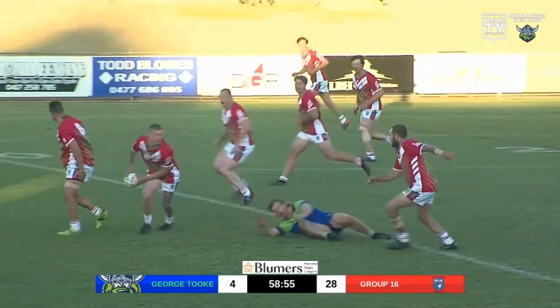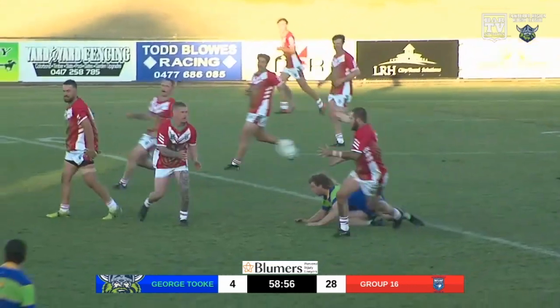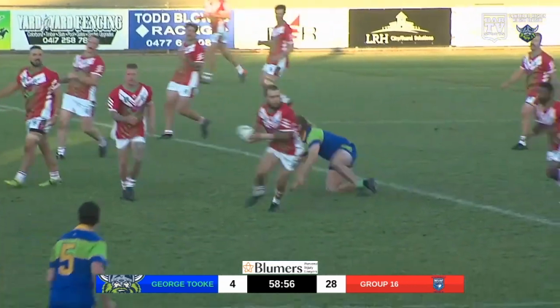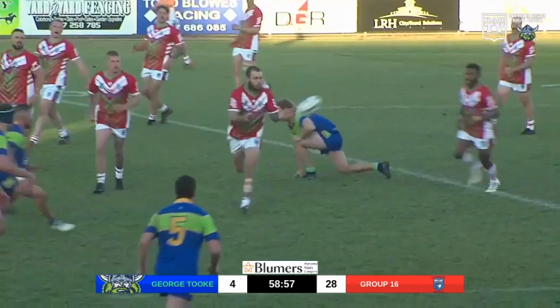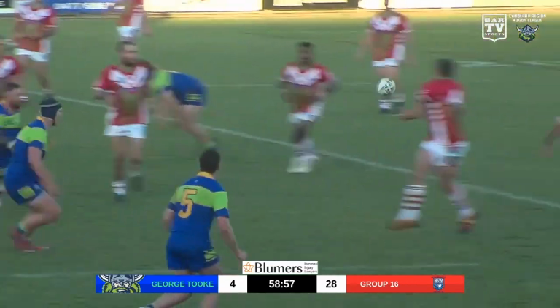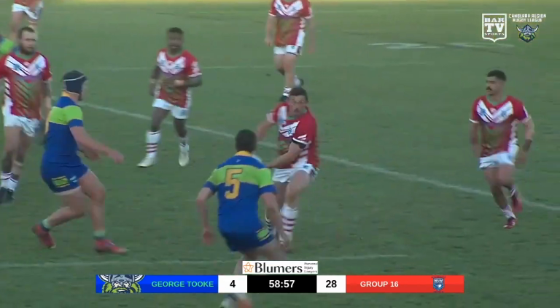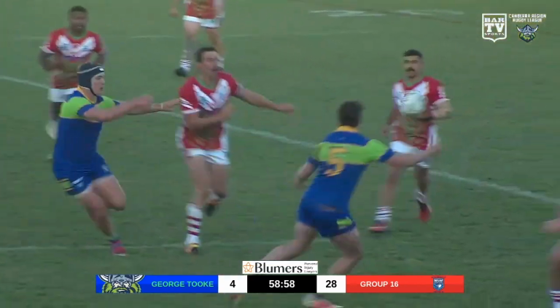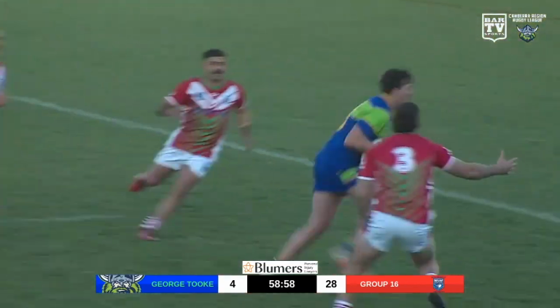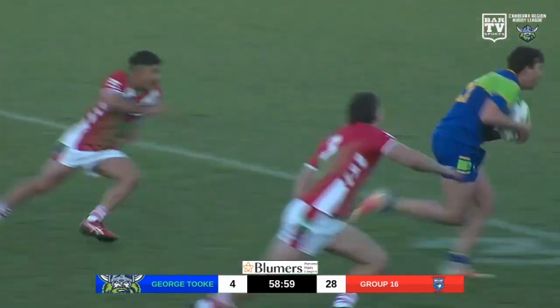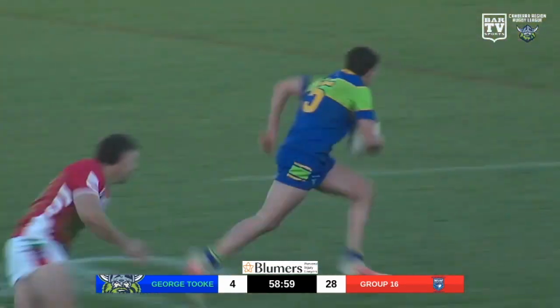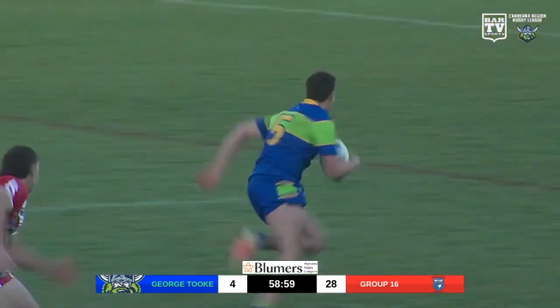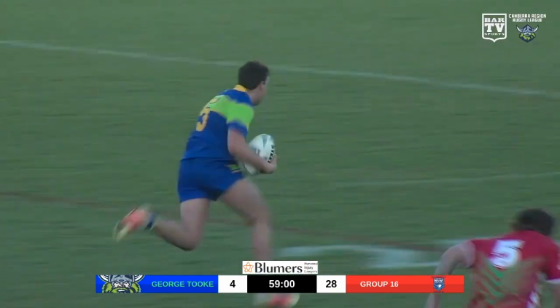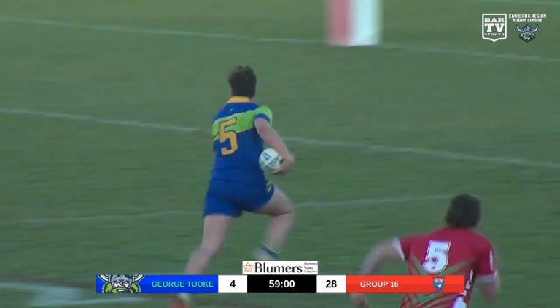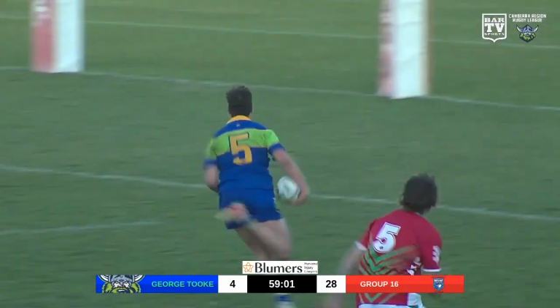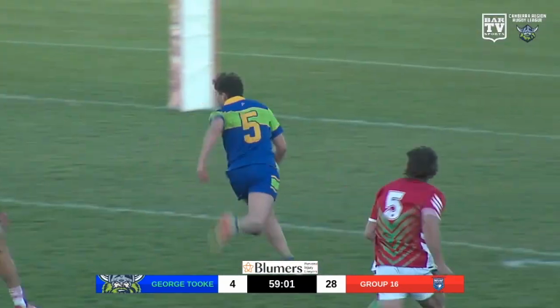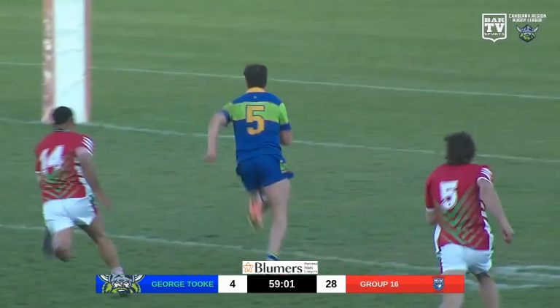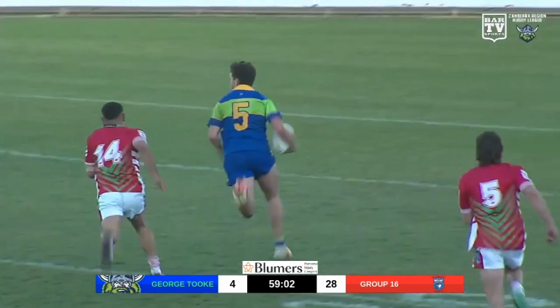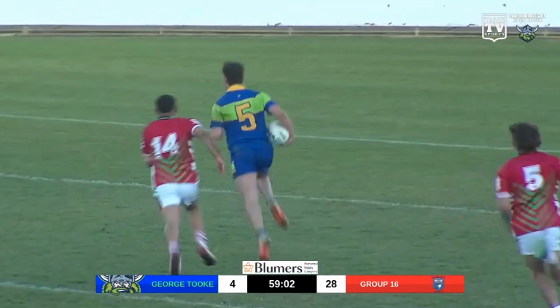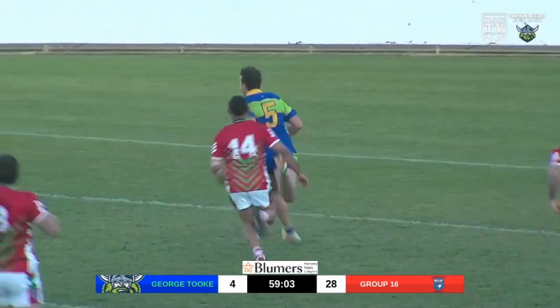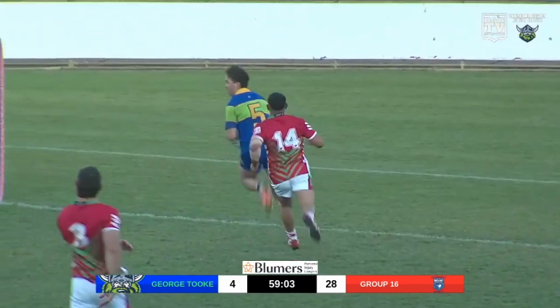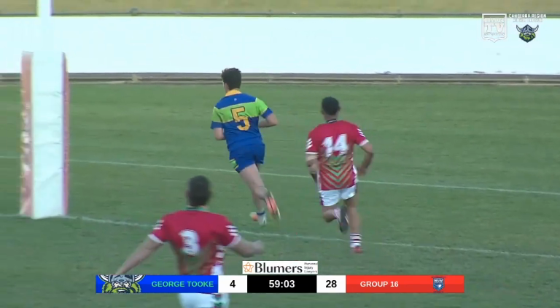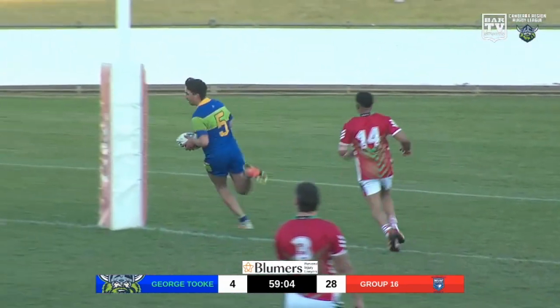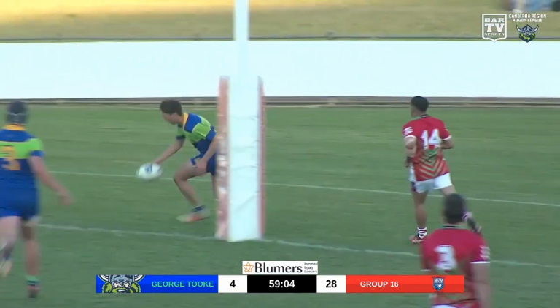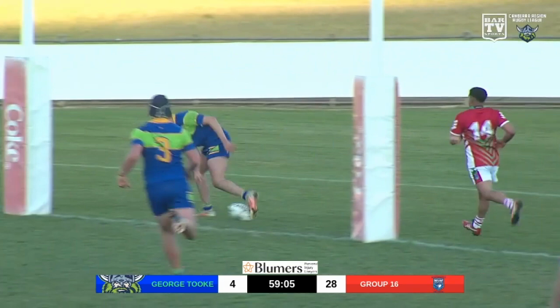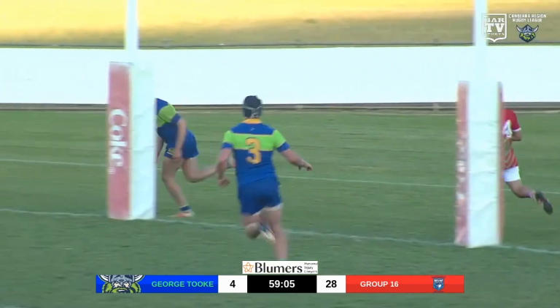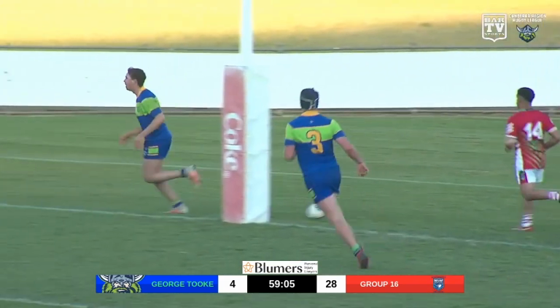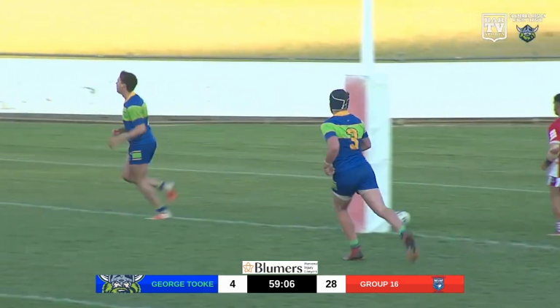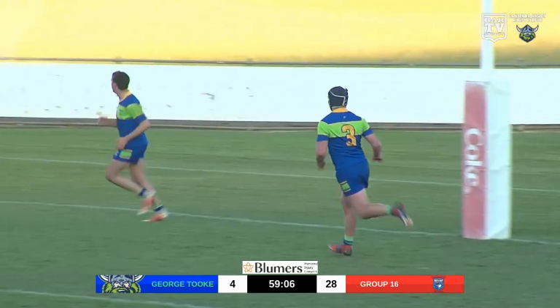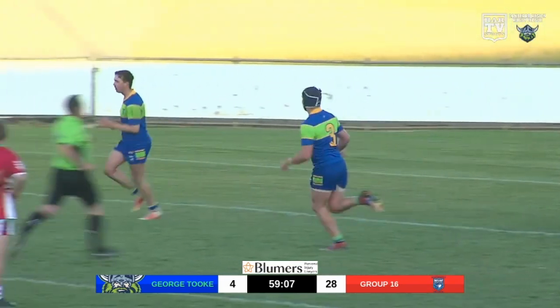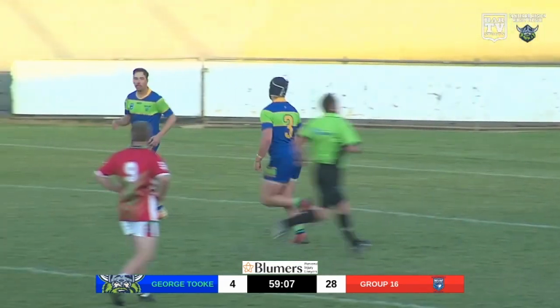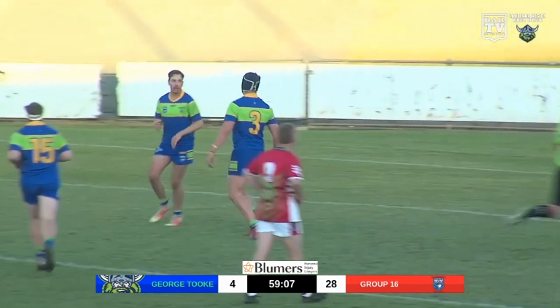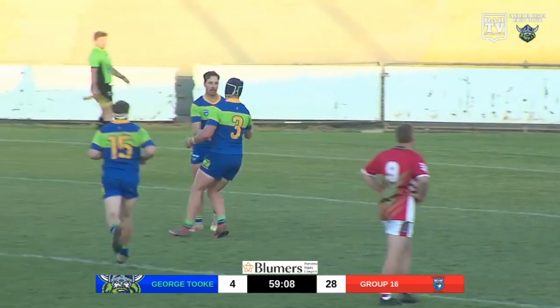Slow play the ball as they come down to bottom. There it is — there's the intercept. It's been coming all day. This time it's Austin Power with the intercept try.